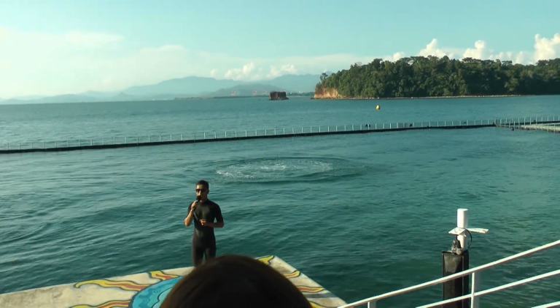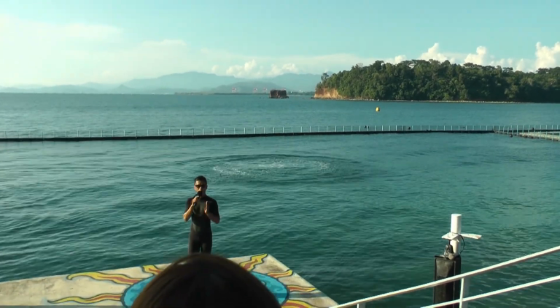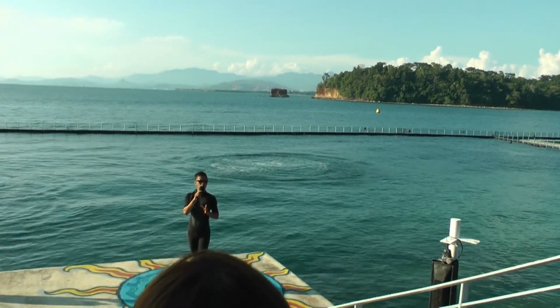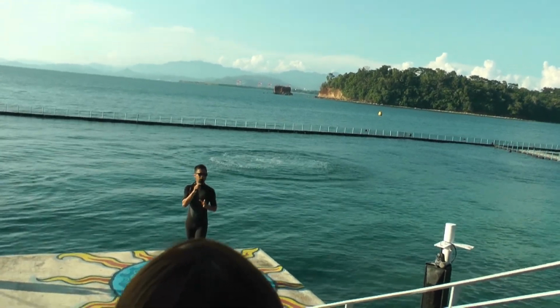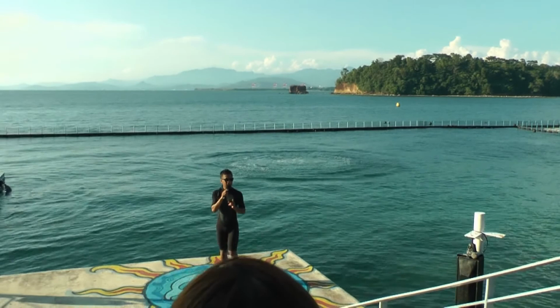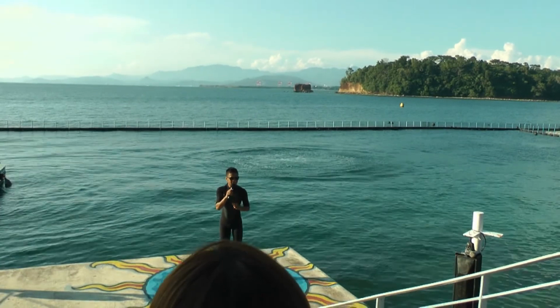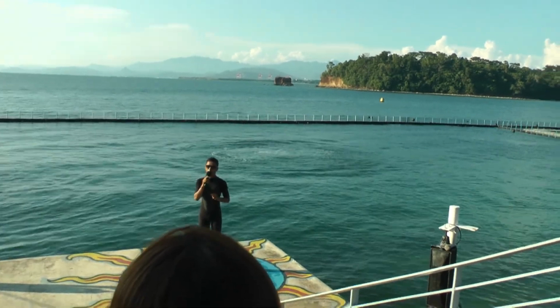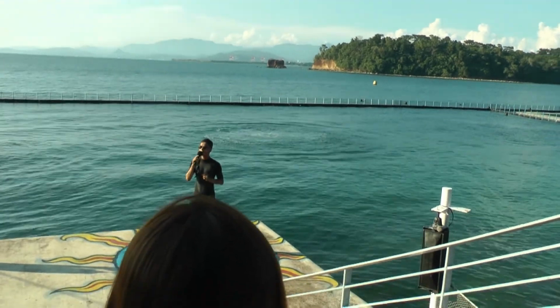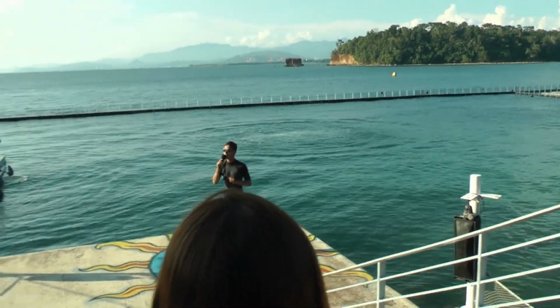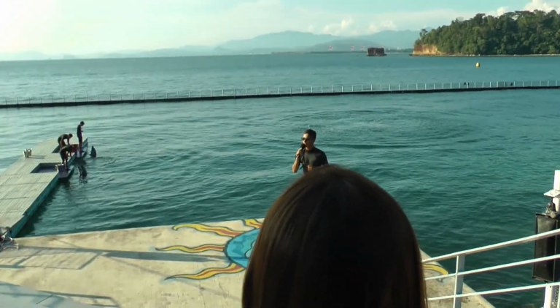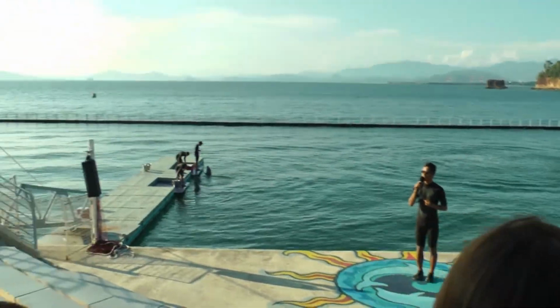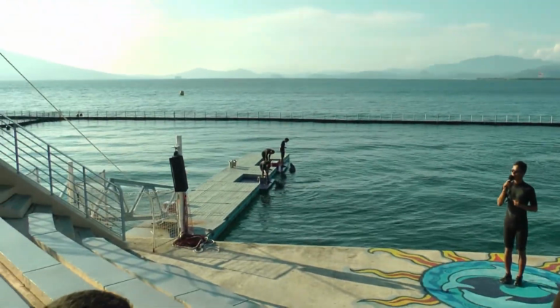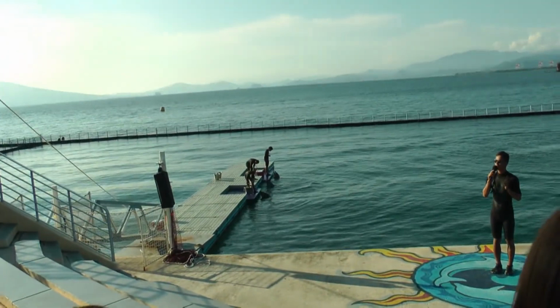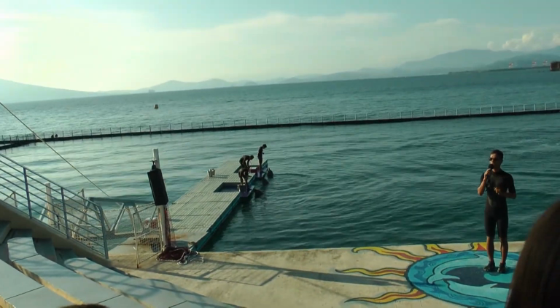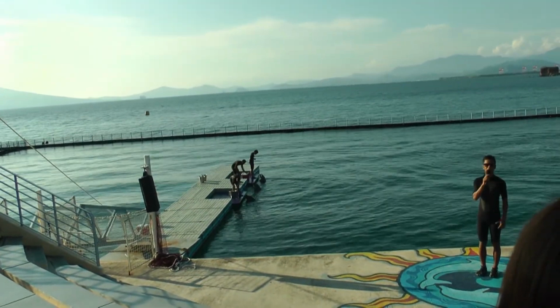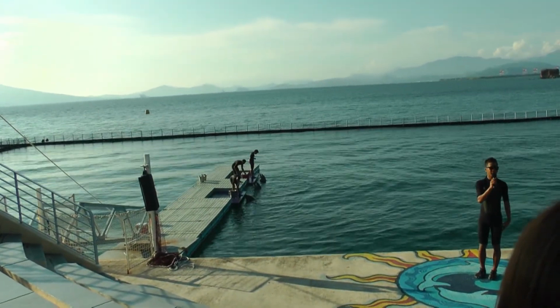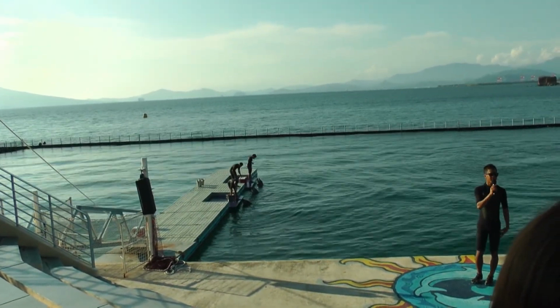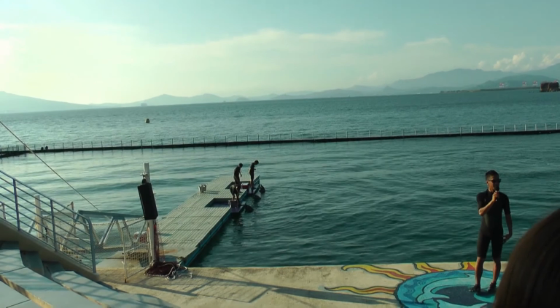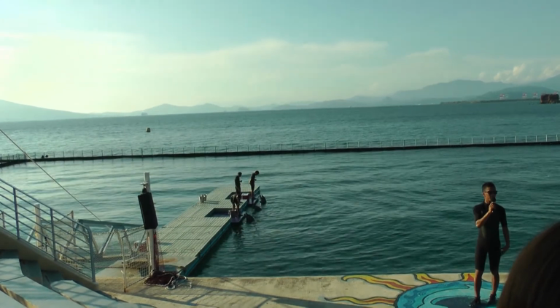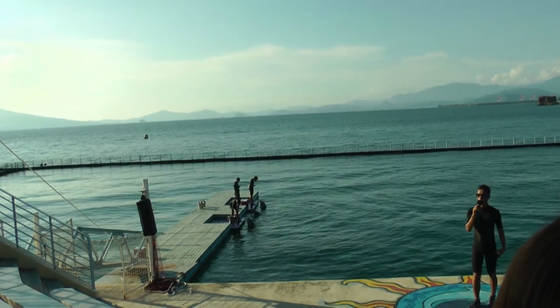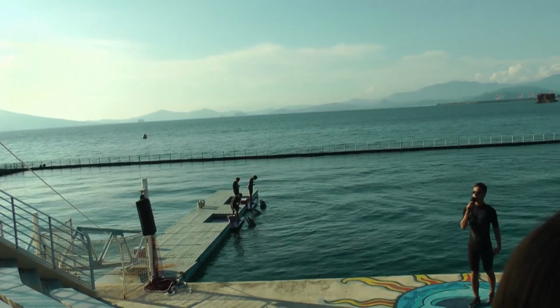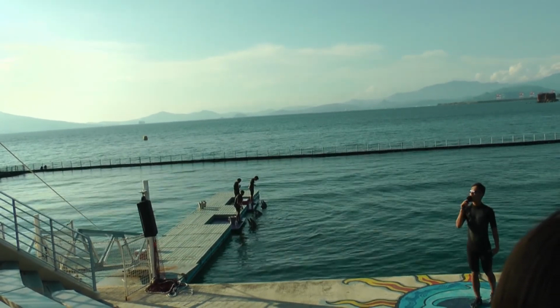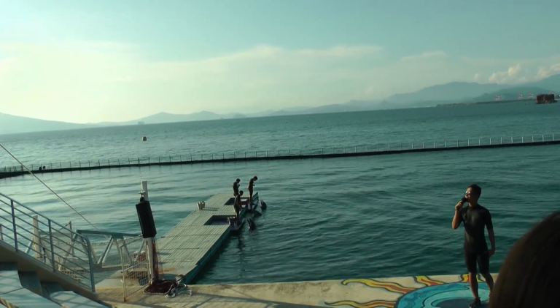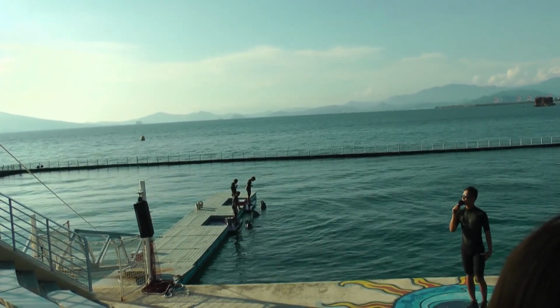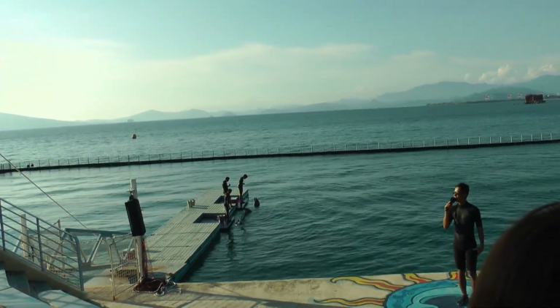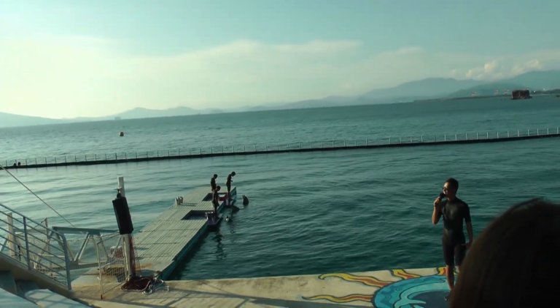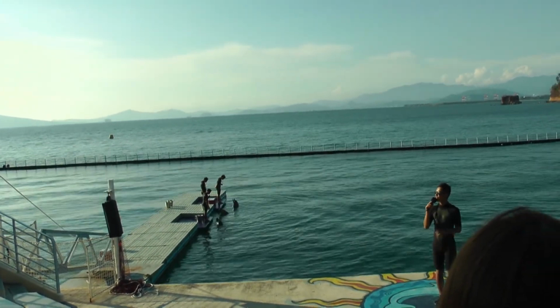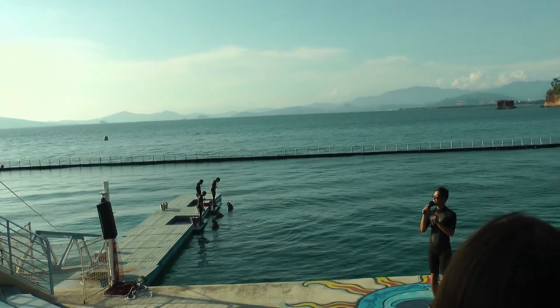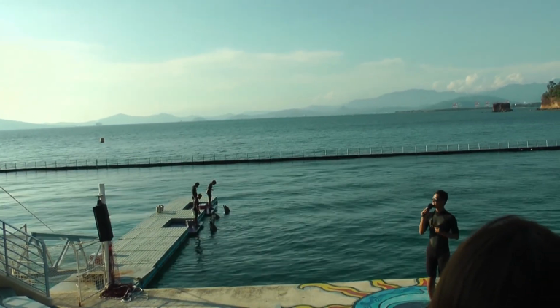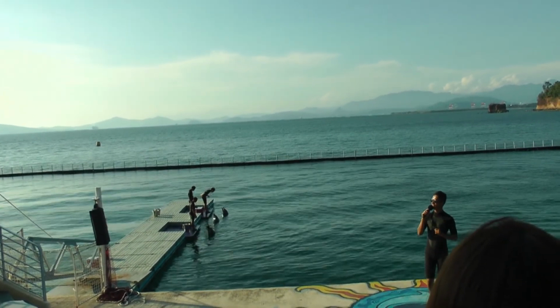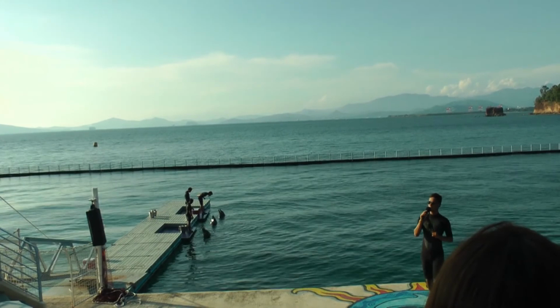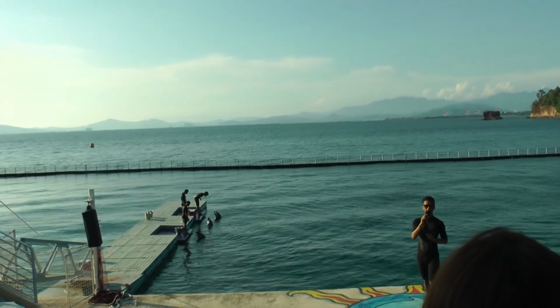Why do humans design the shape of boats after a dolphin's body? Because they are streamlined and built for speed. They can dive back up to a thousand feet, hold their breath up to 15 minutes, and swim as fast as 77 kilometers an hour.